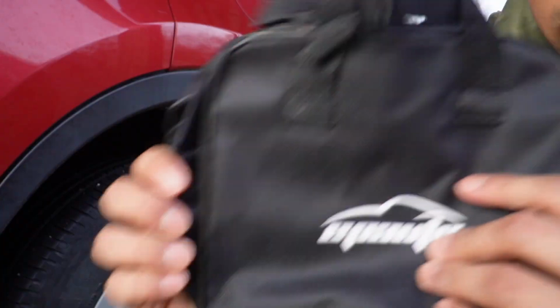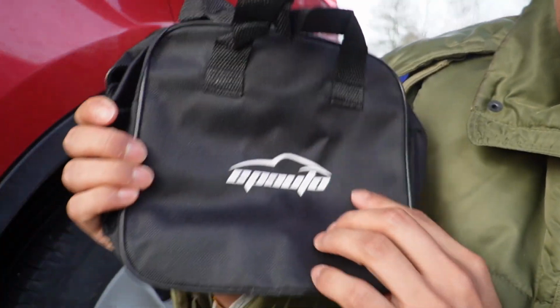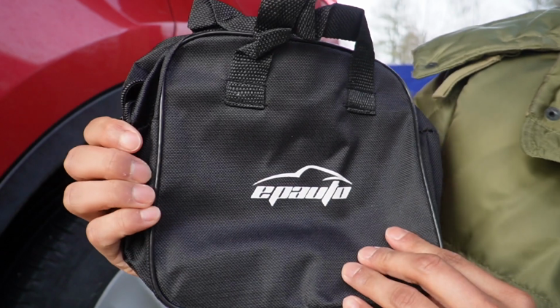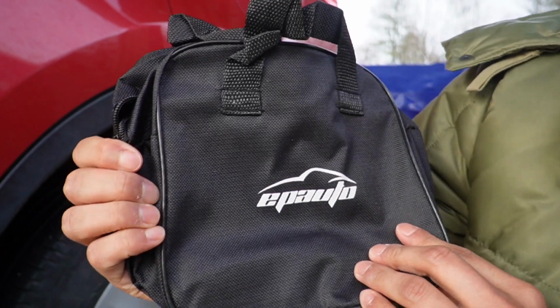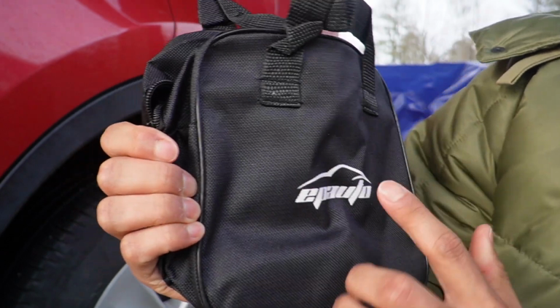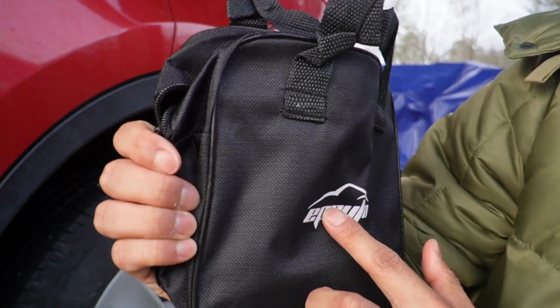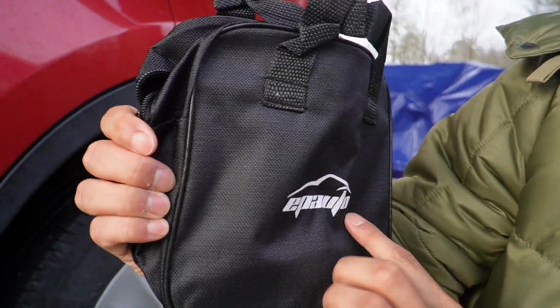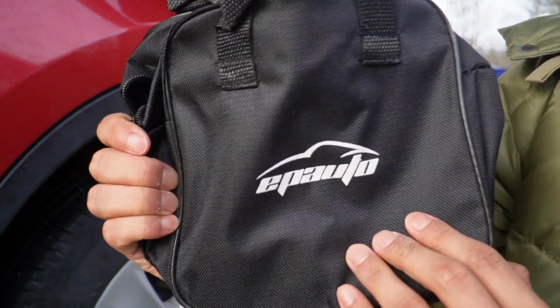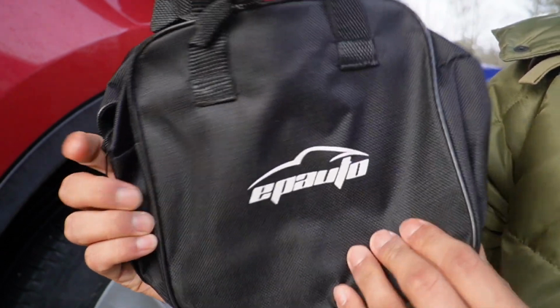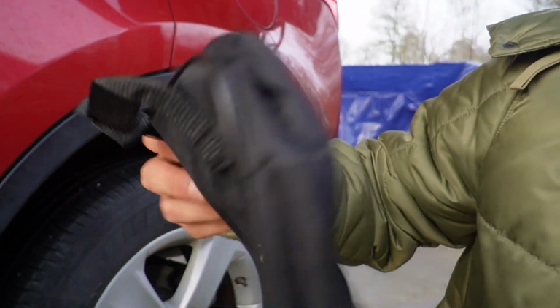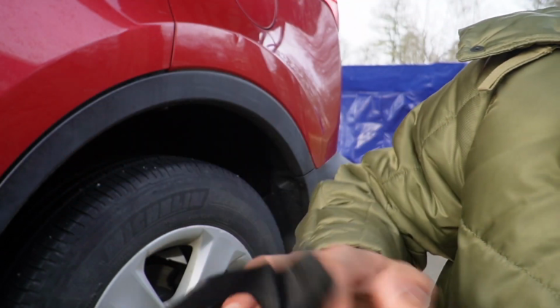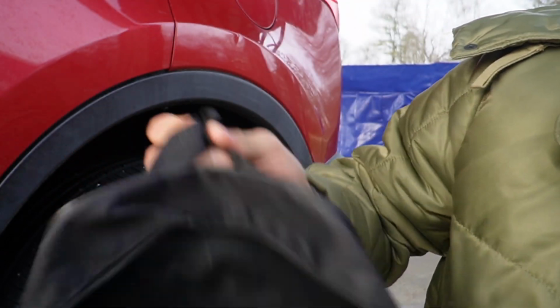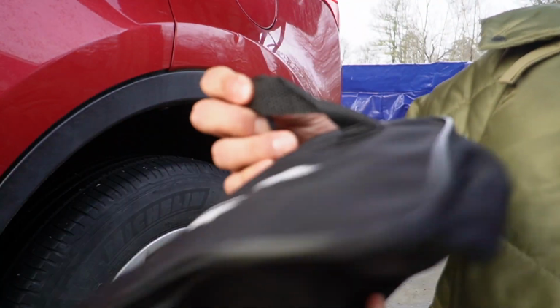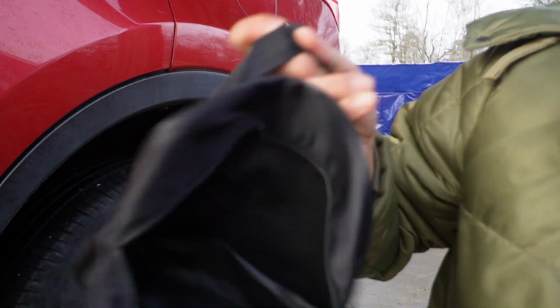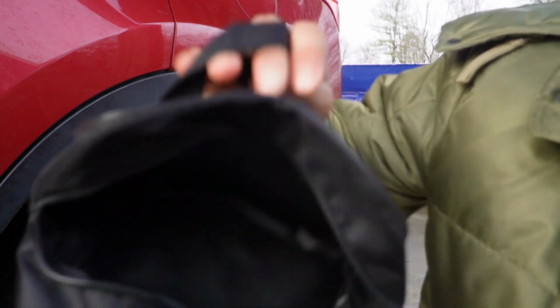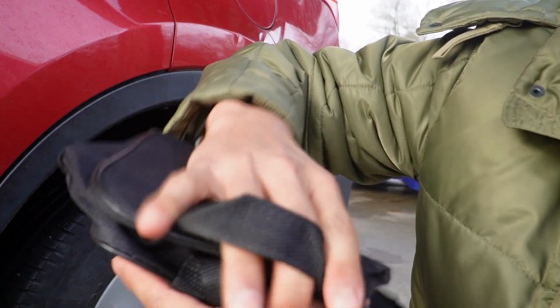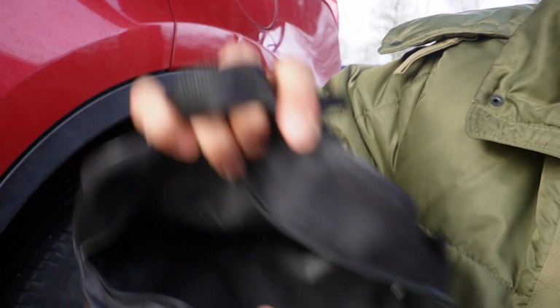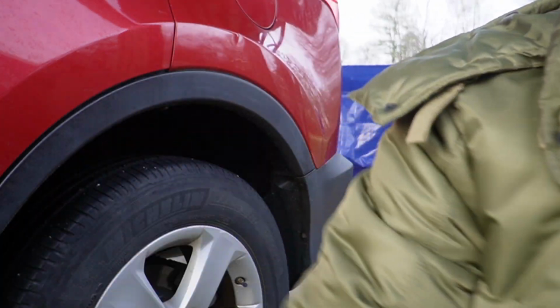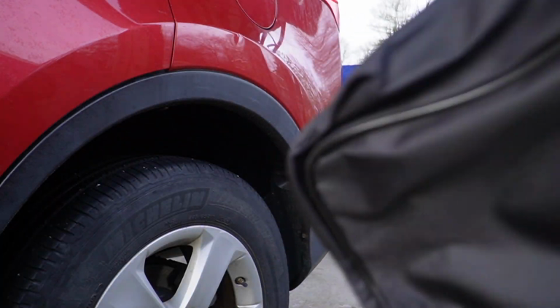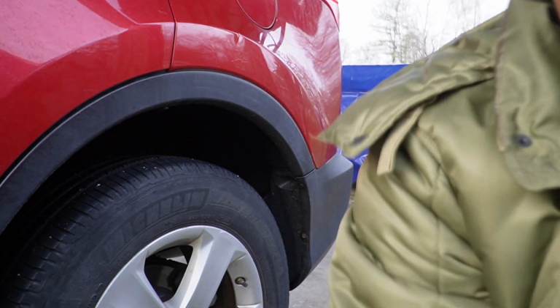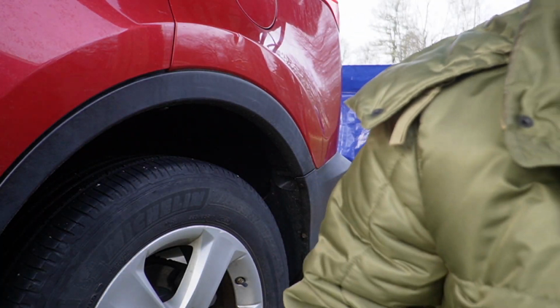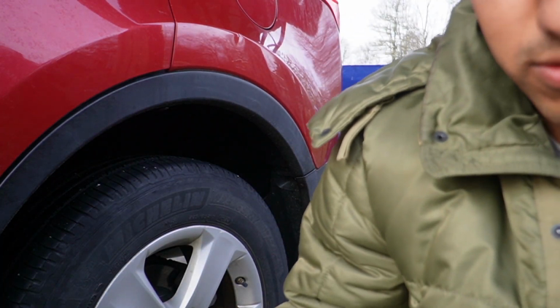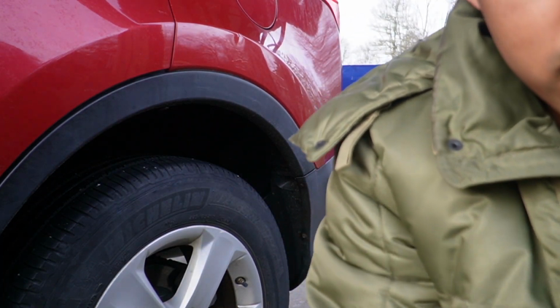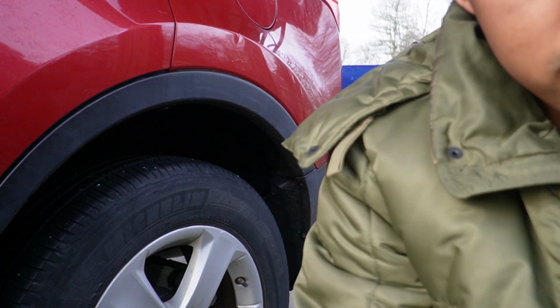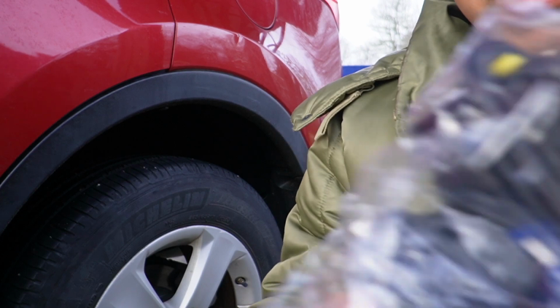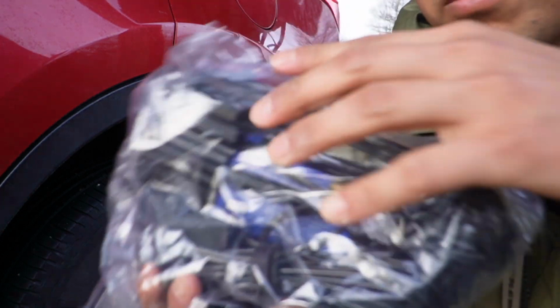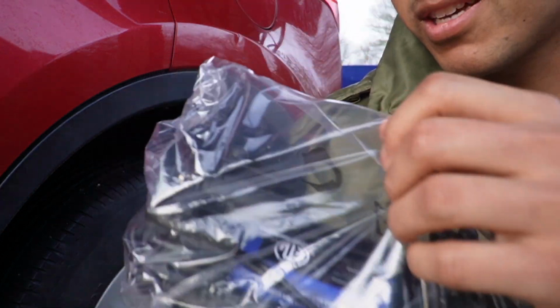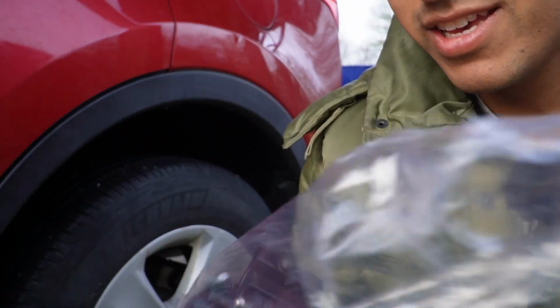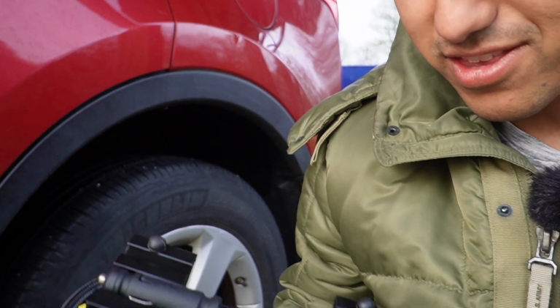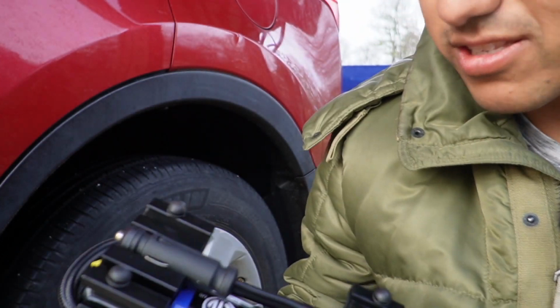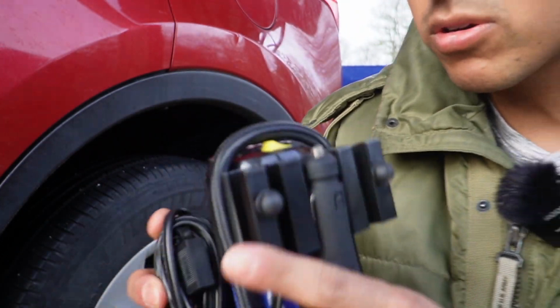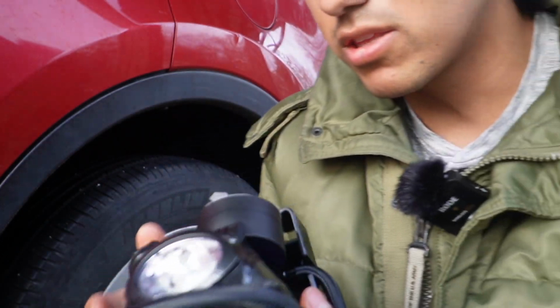Here's what the case looks like — we've got the EP Auto logo in the center, and it is zippered, so it's nice that it does come with something to put it away.